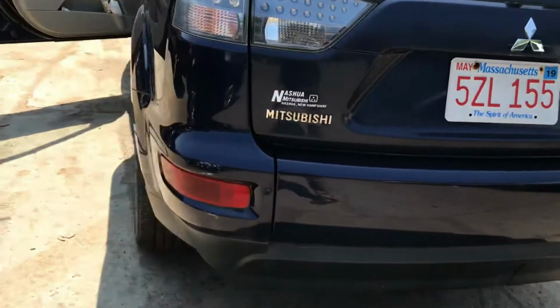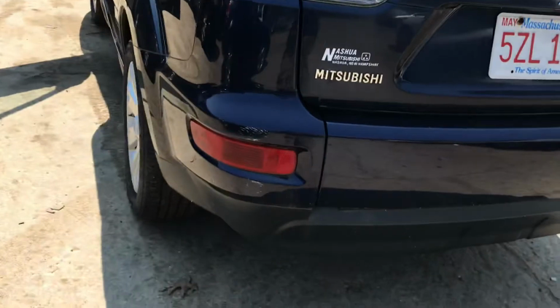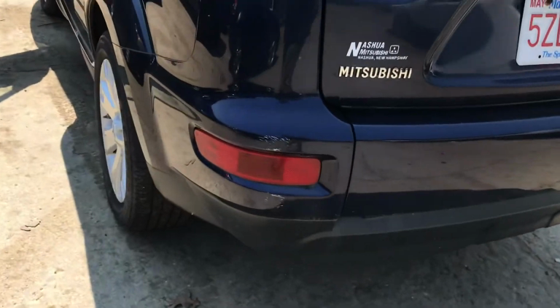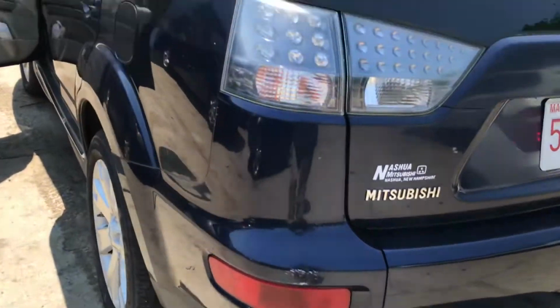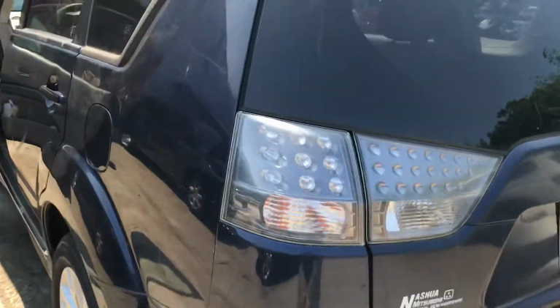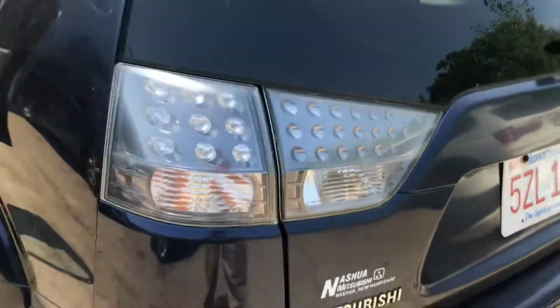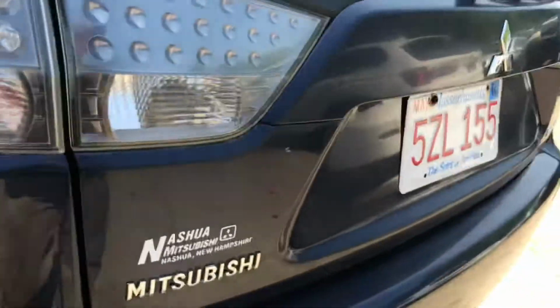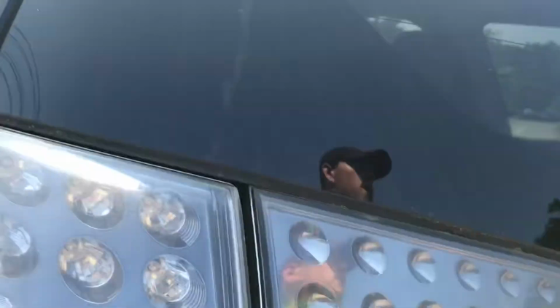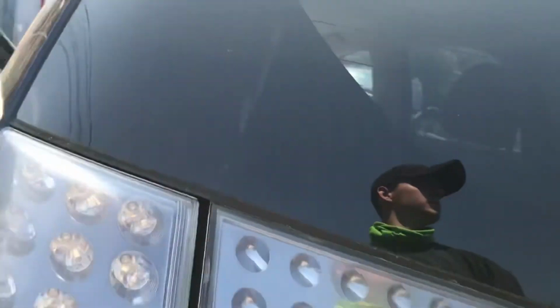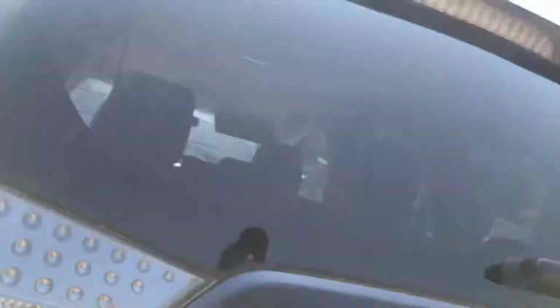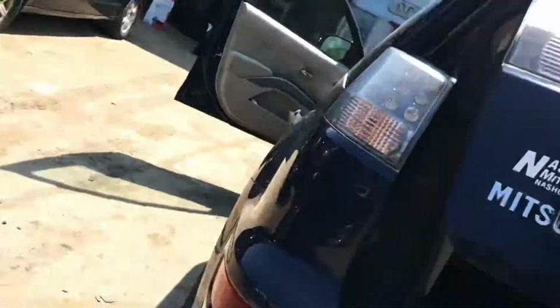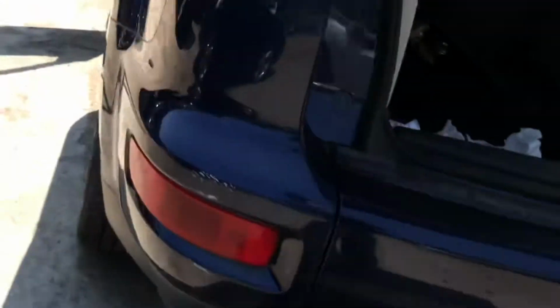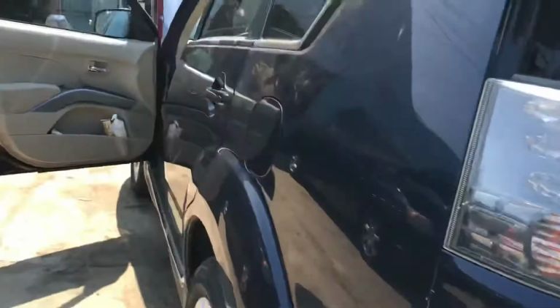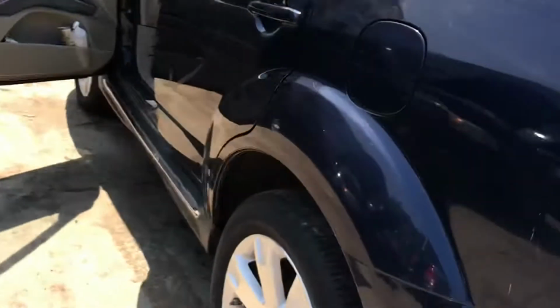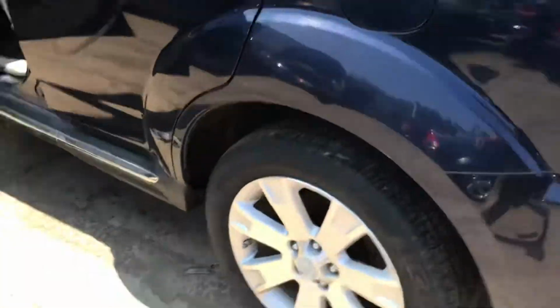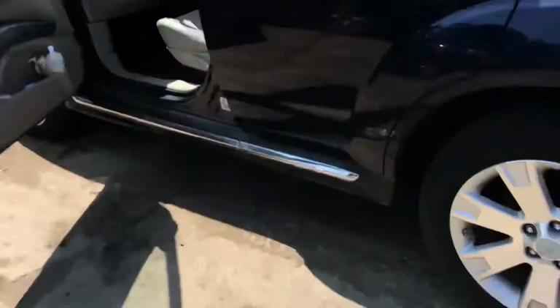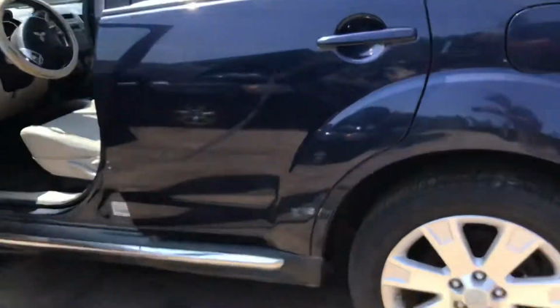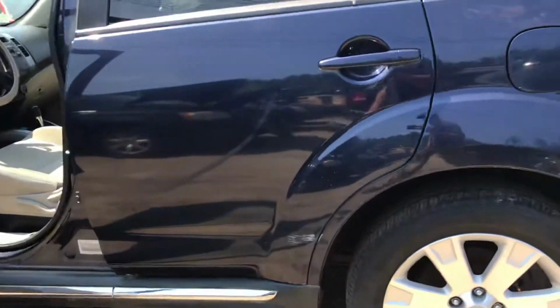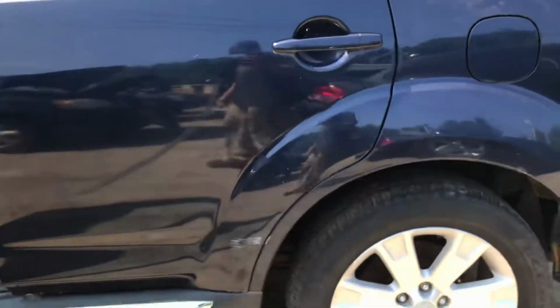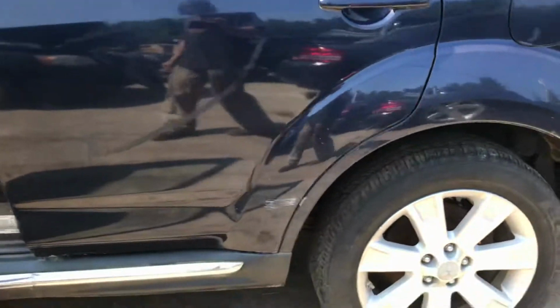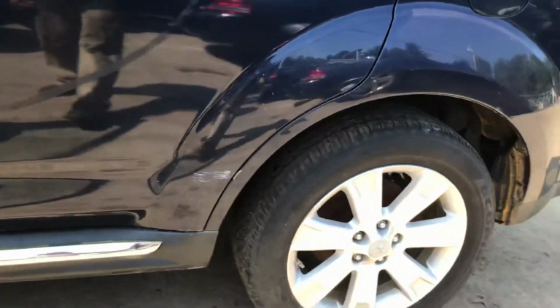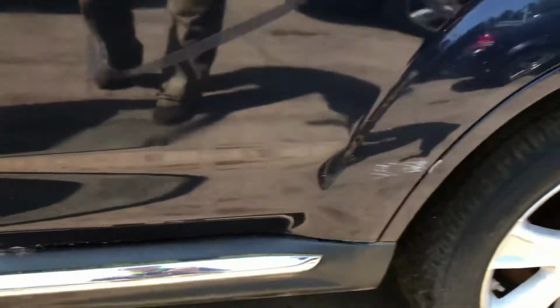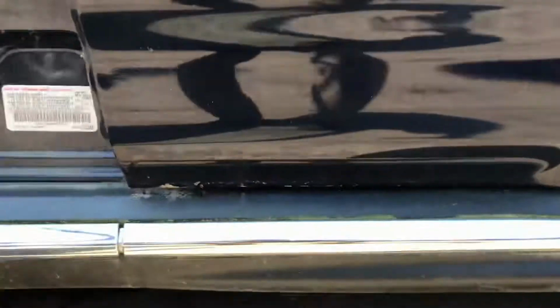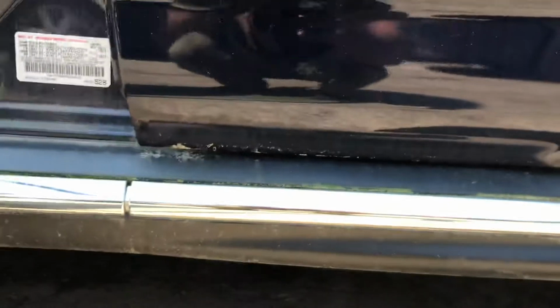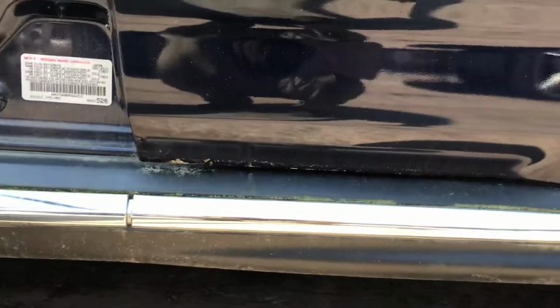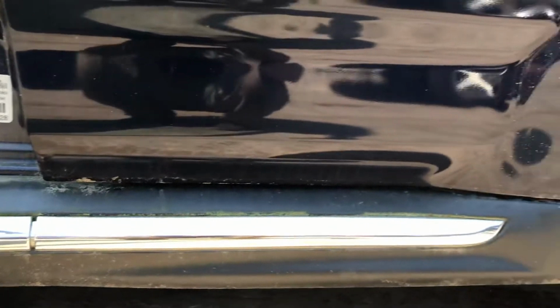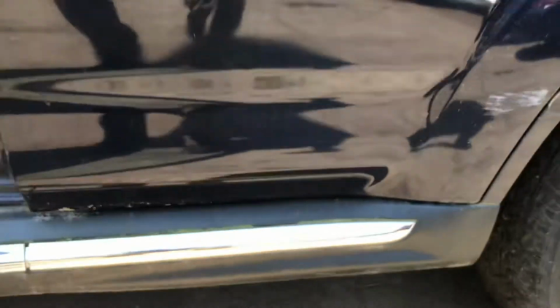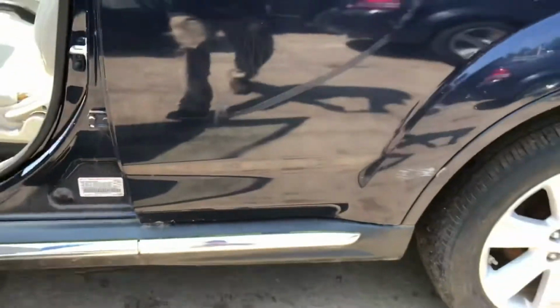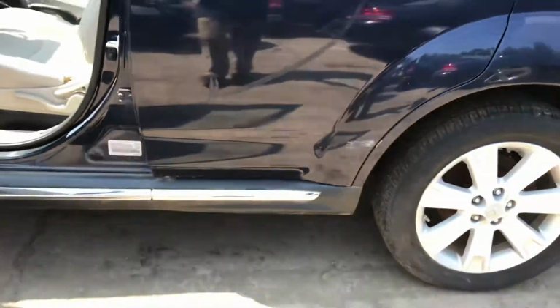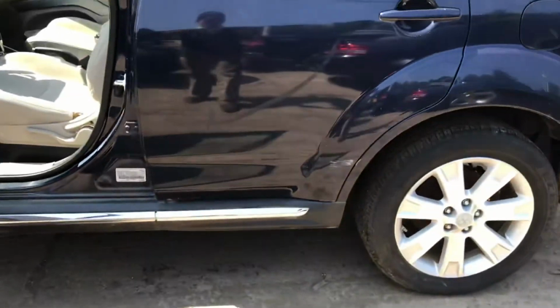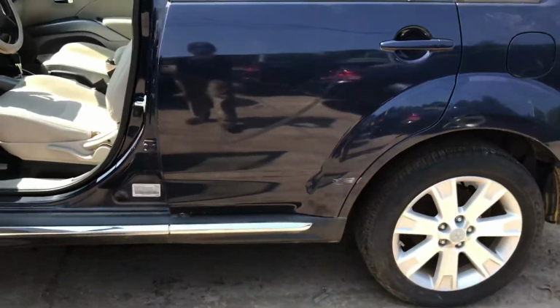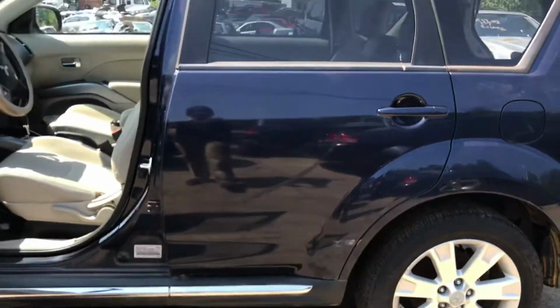Little scuff on the bumper. Other taillight's fine. Back driver's side door has a scuff. Scuff on the bottom.